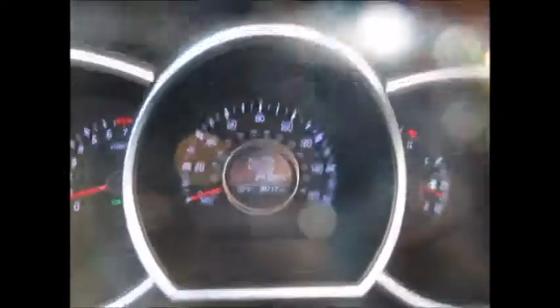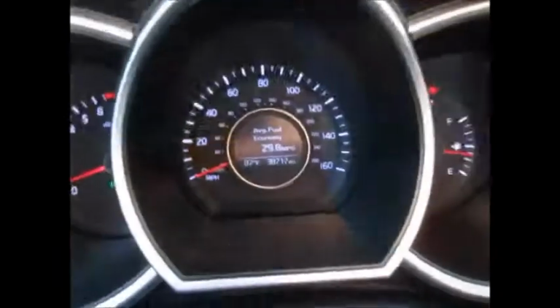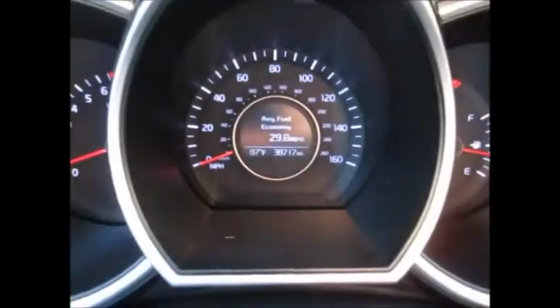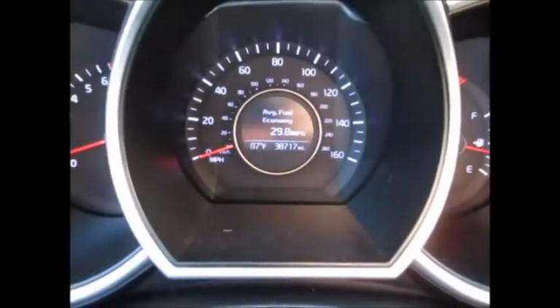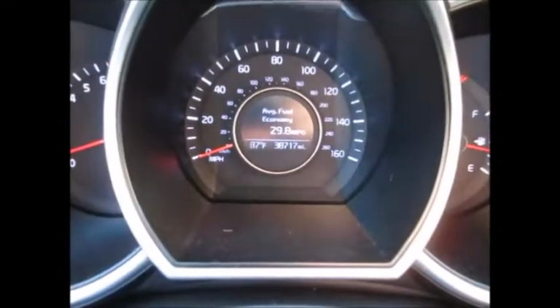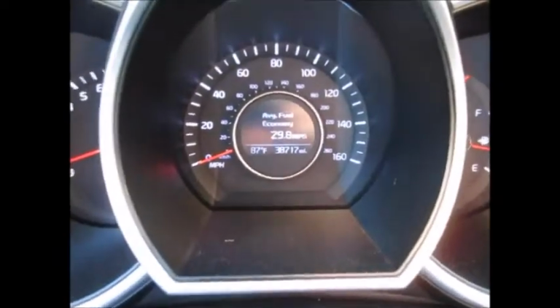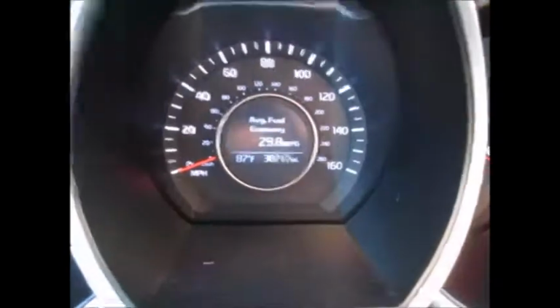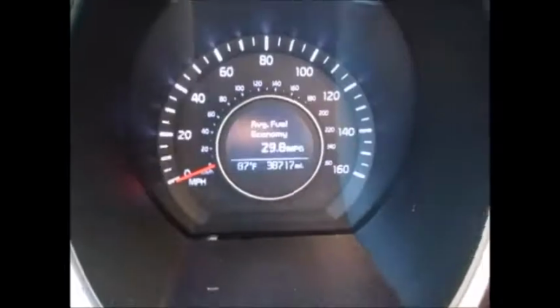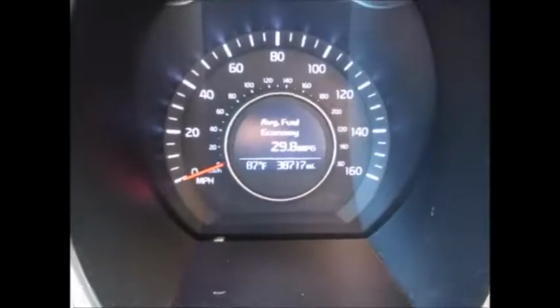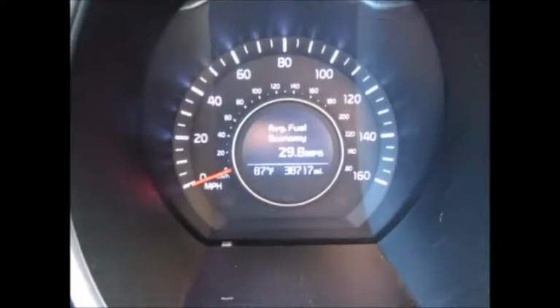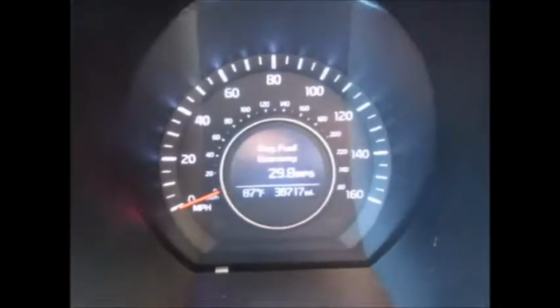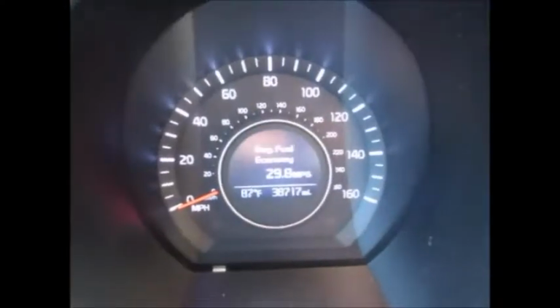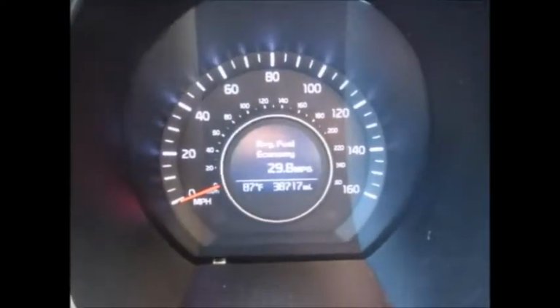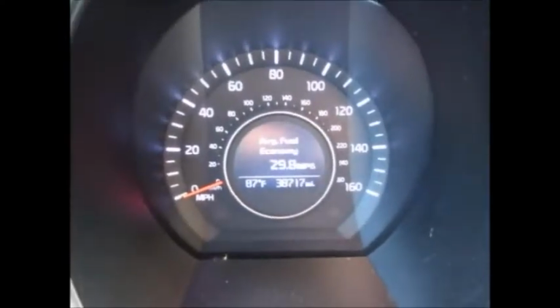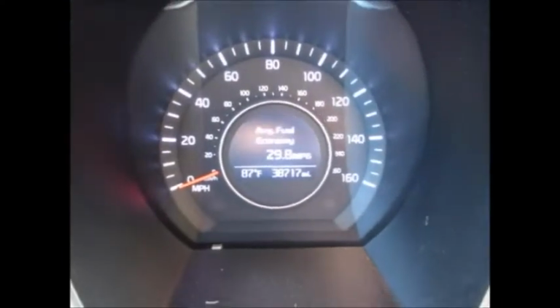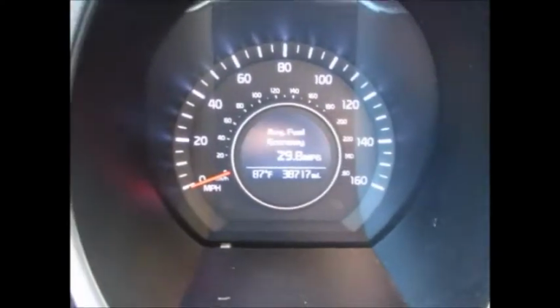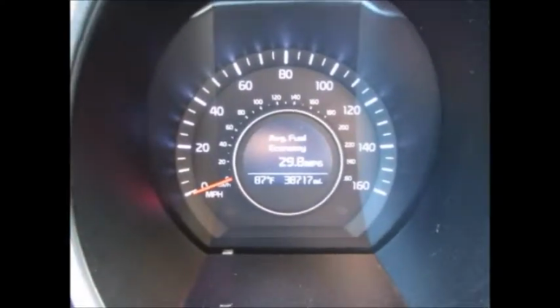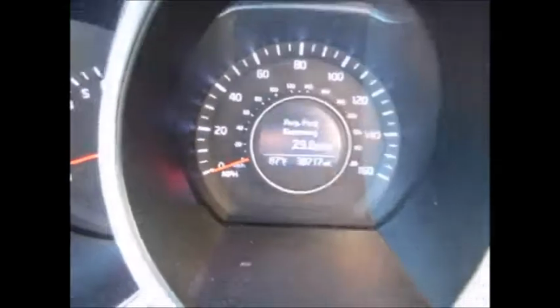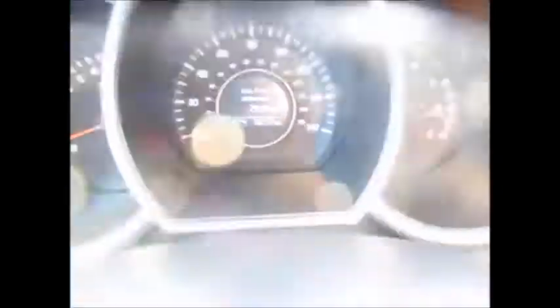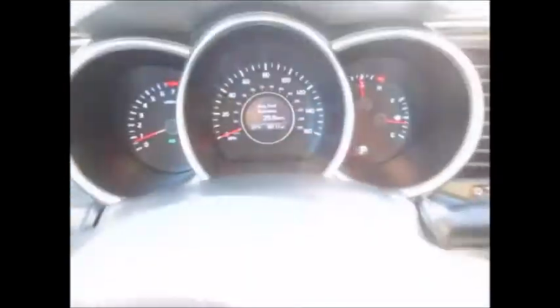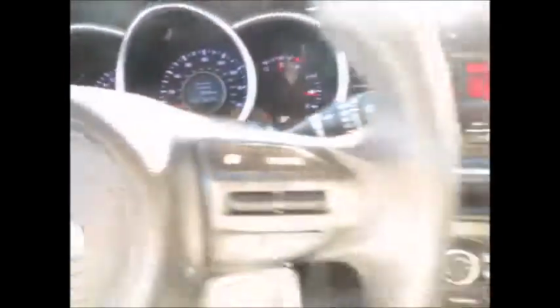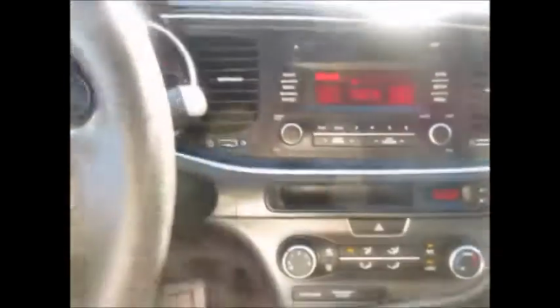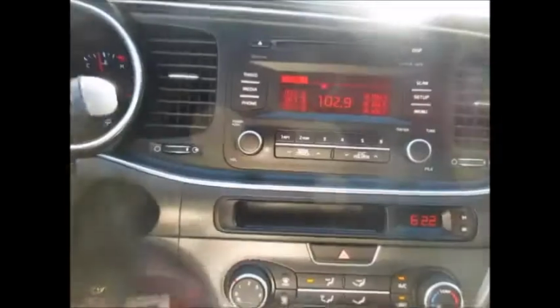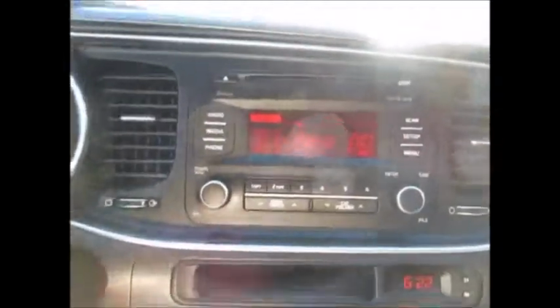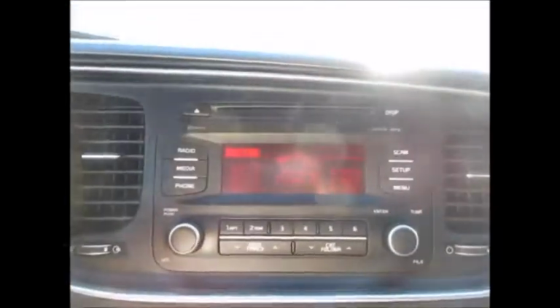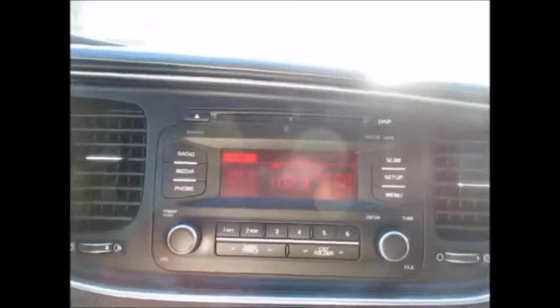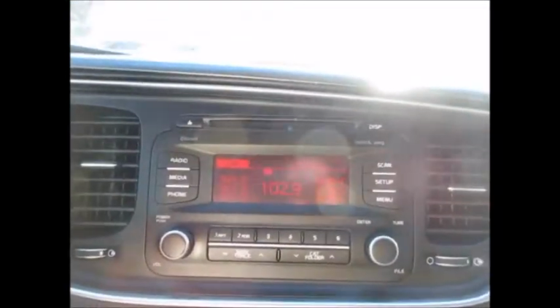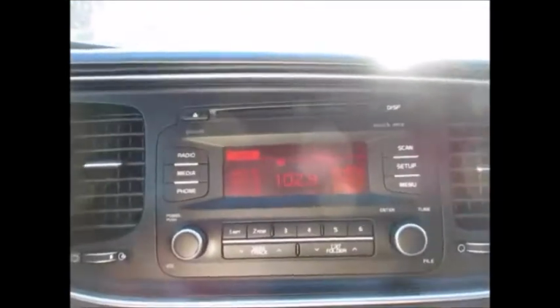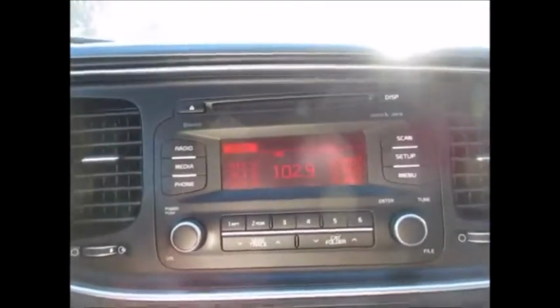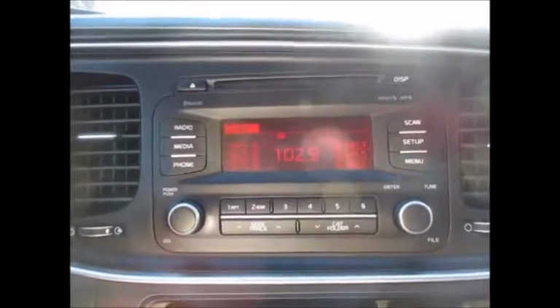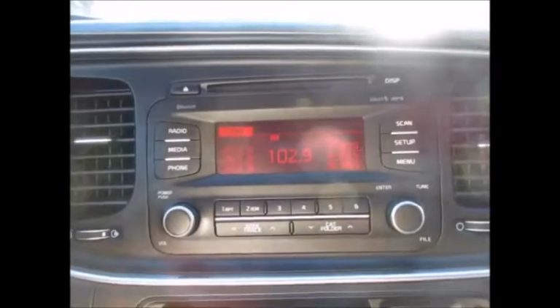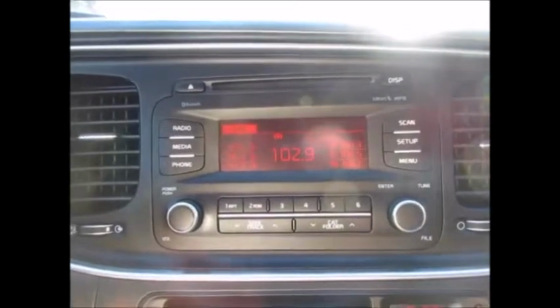Currently 38,717 miles on the odometer. It will also tell you average miles per gallon, distance until empty, and when you need your oil changes. Things like that. Currently we have AM FM radio.